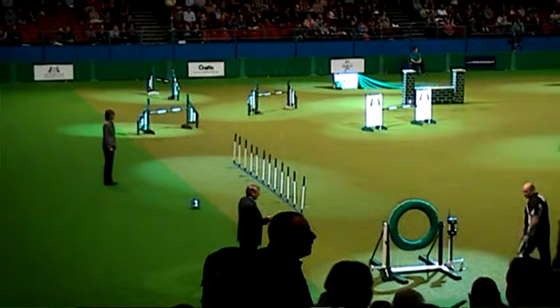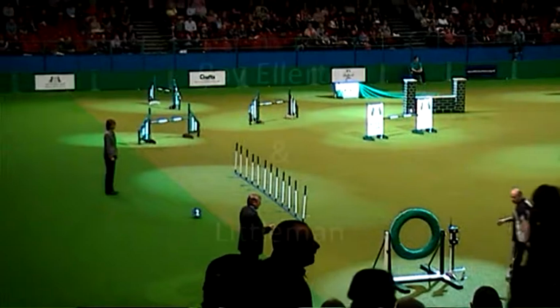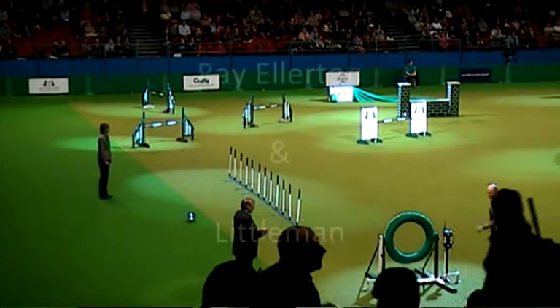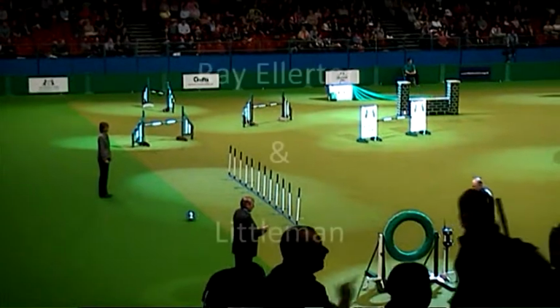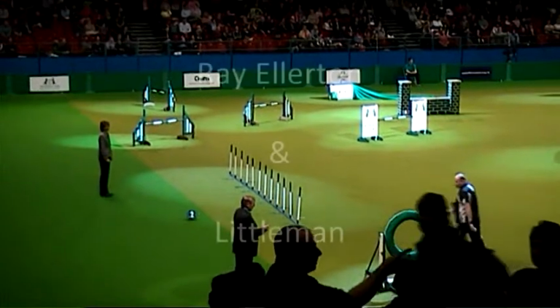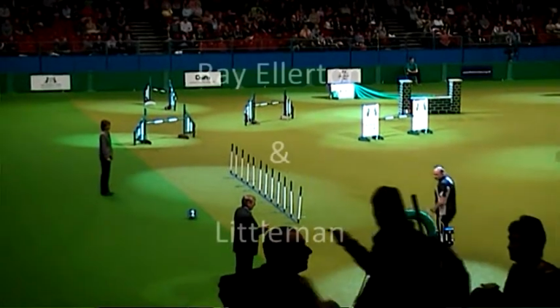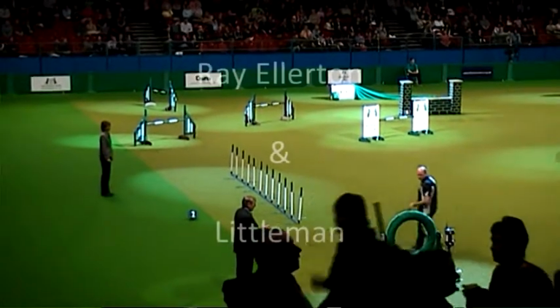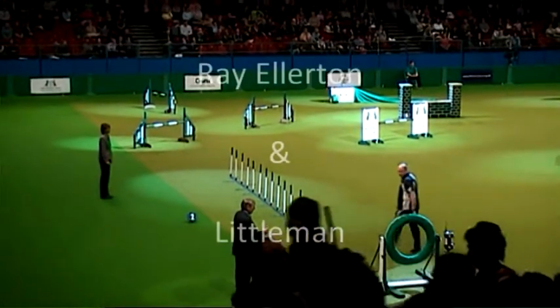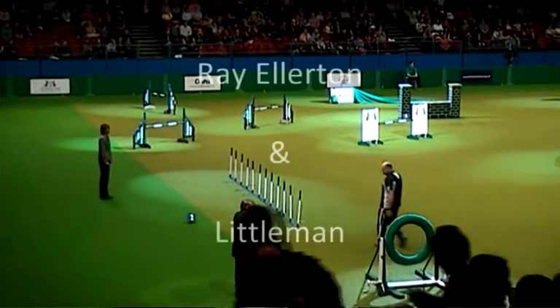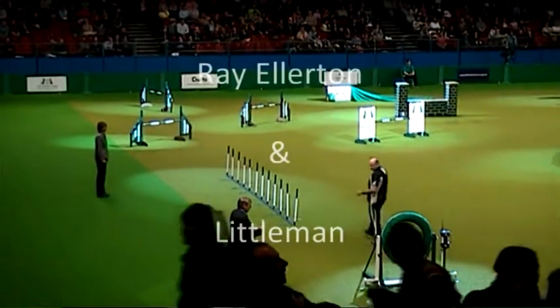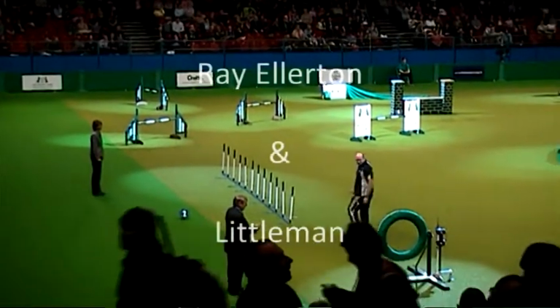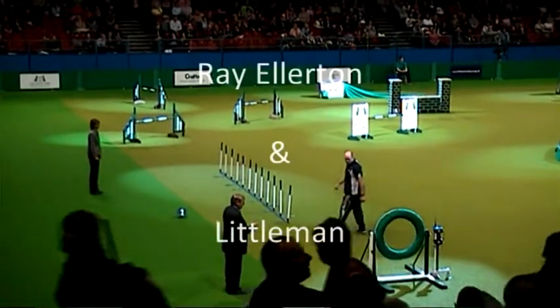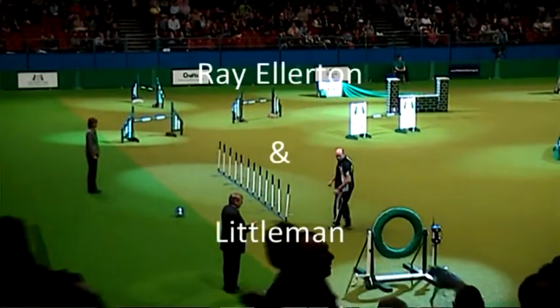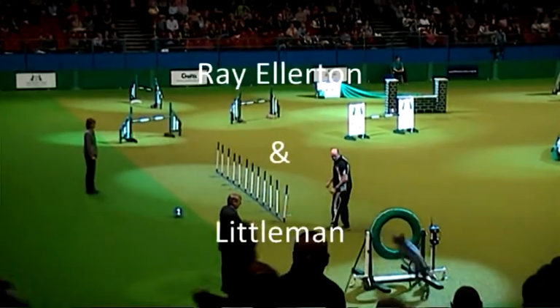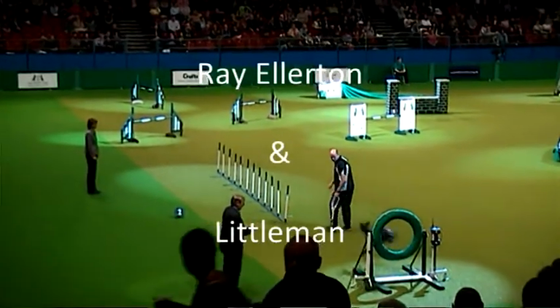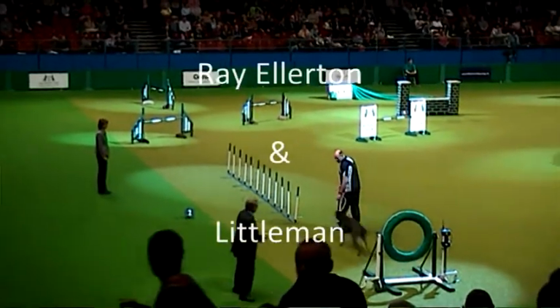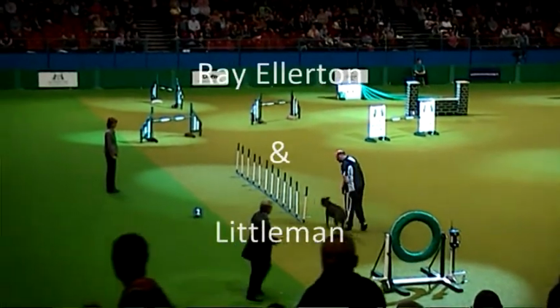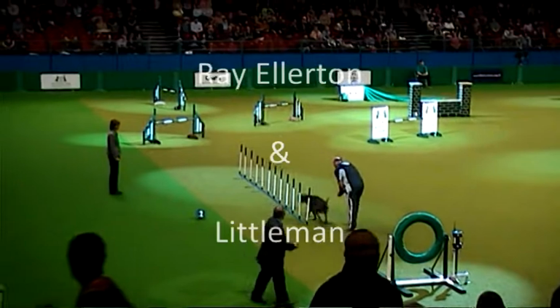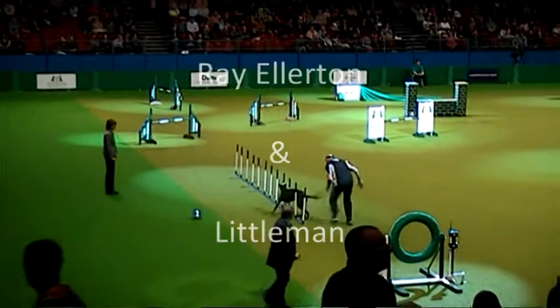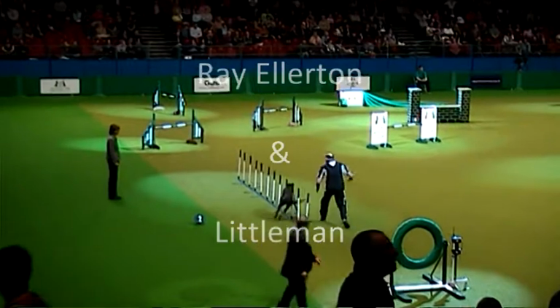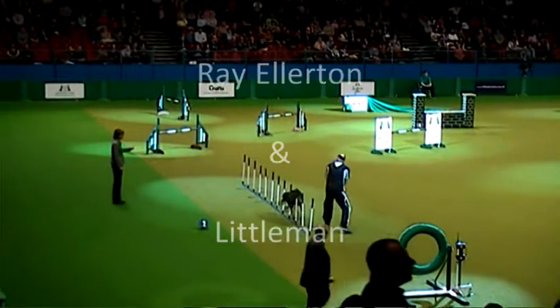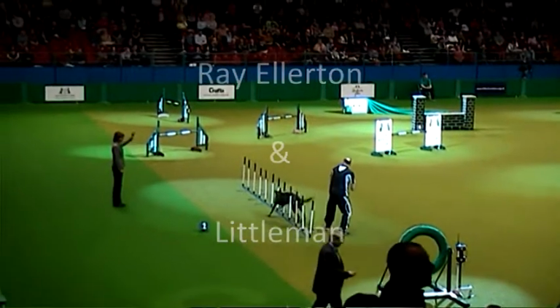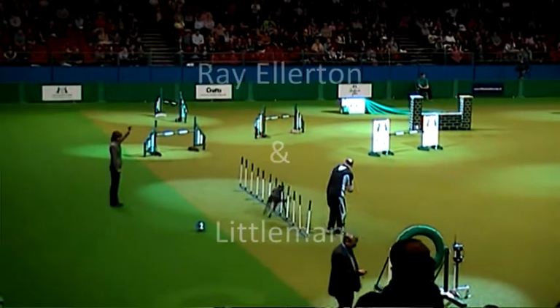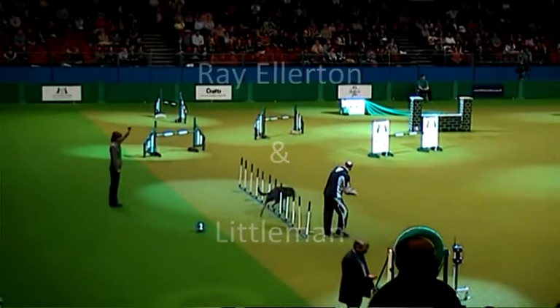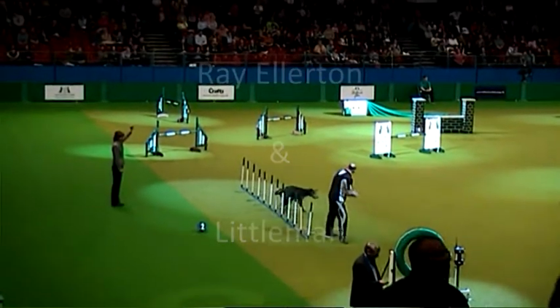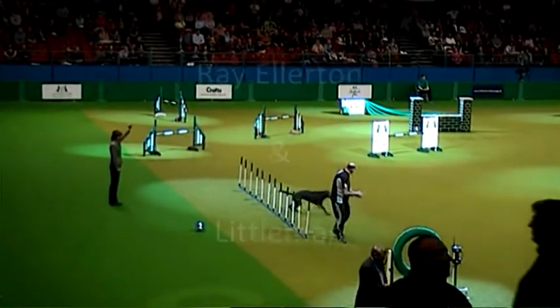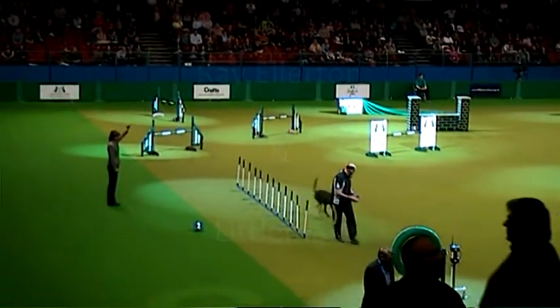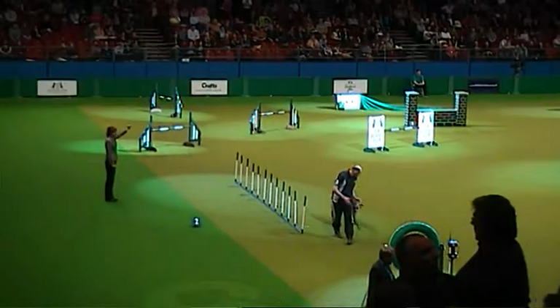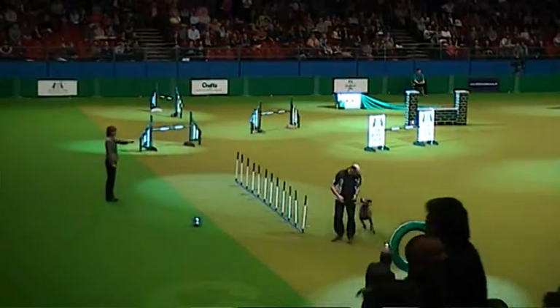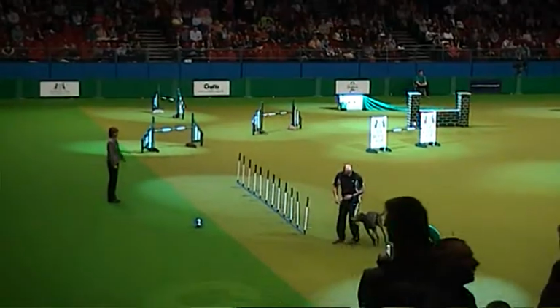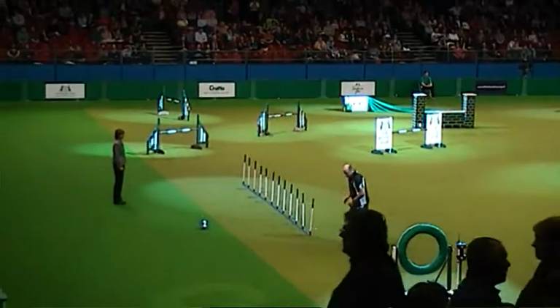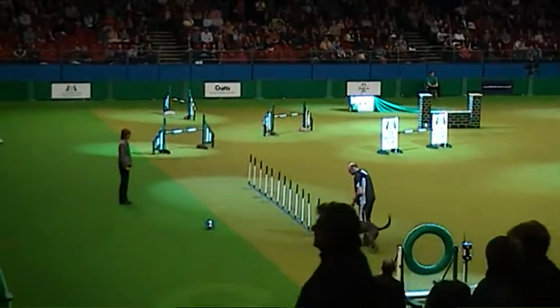I was just about to say fat and thin, but you don't see very many fat agility dogs because it really is a great way to keep your dog fit and healthy and mentally active.